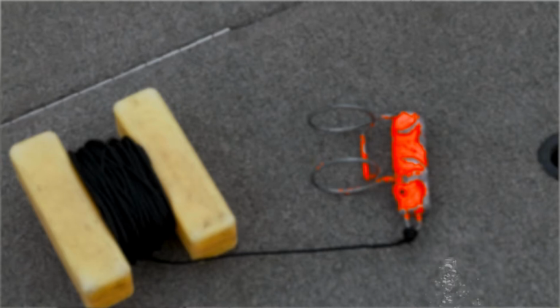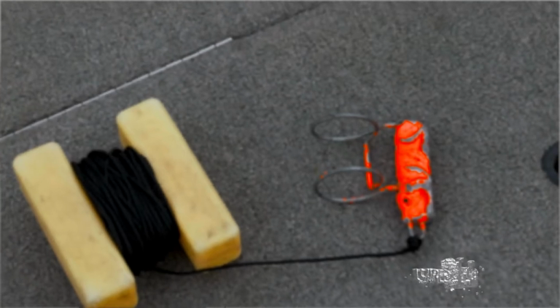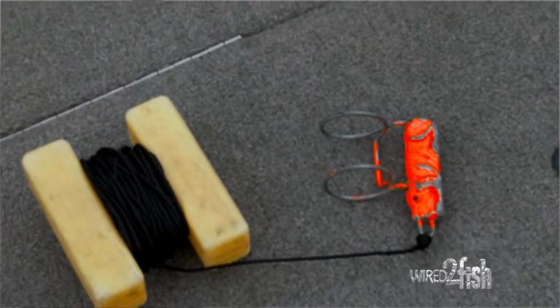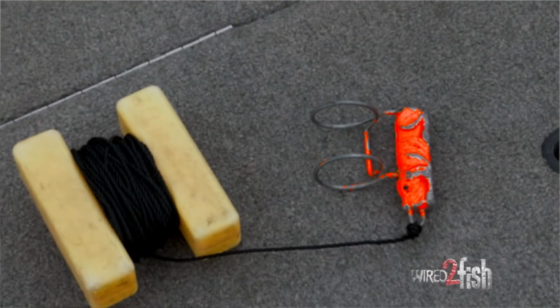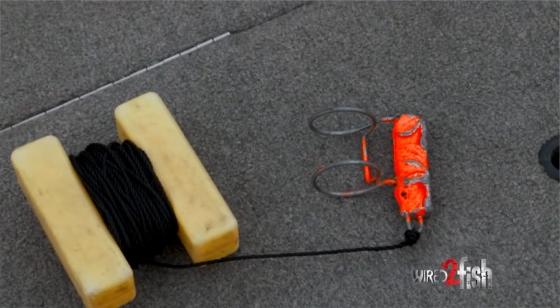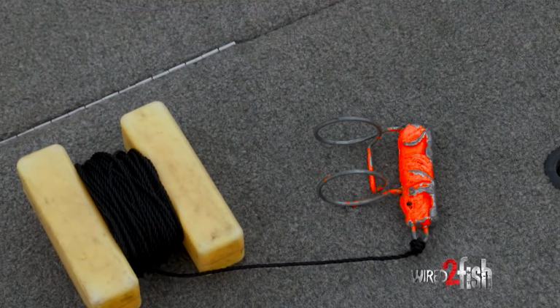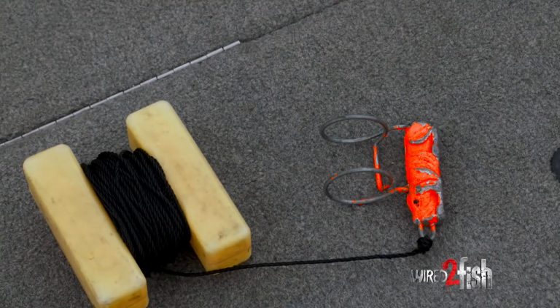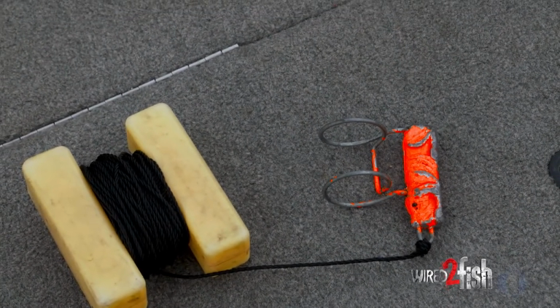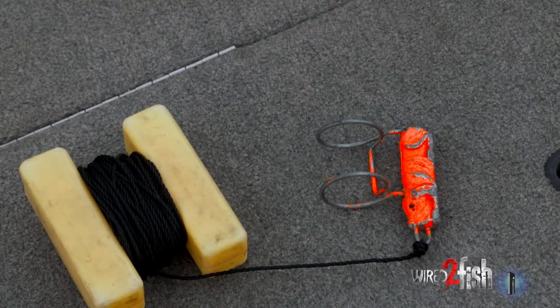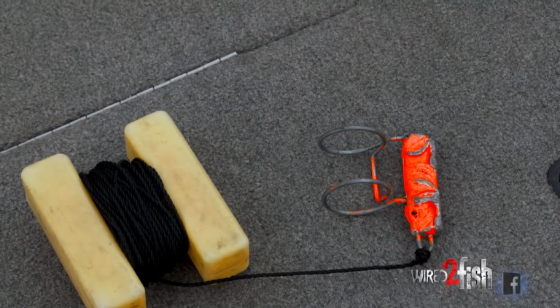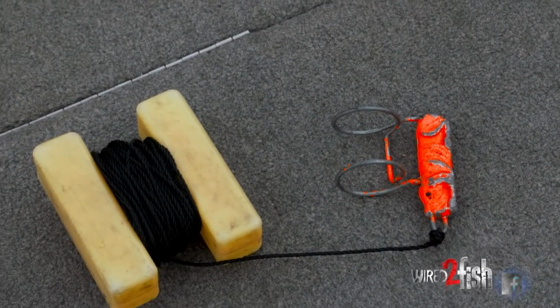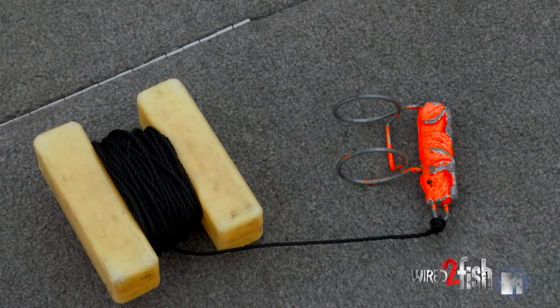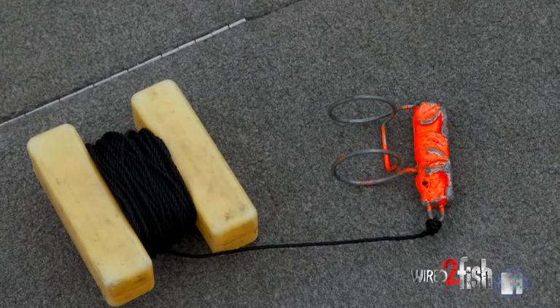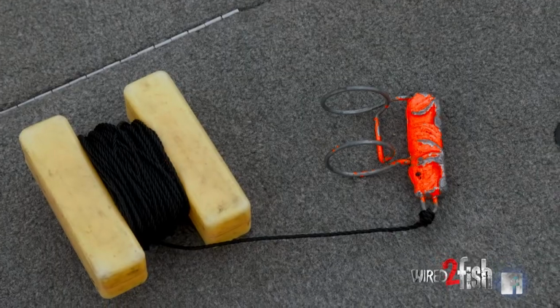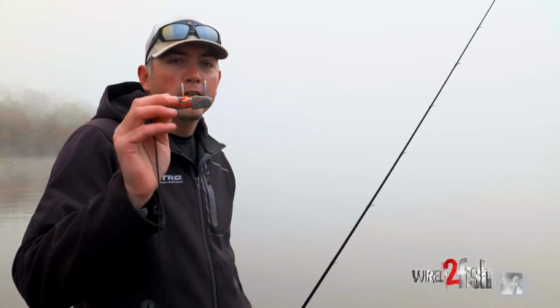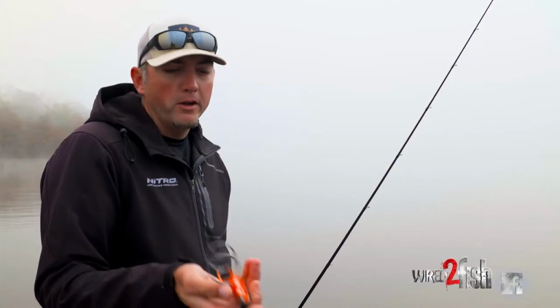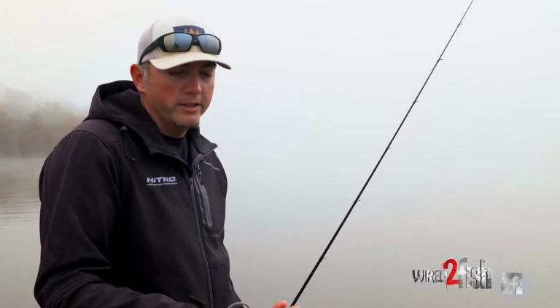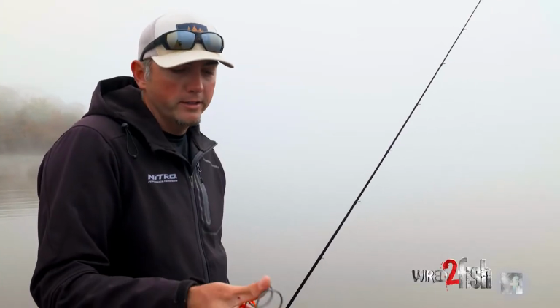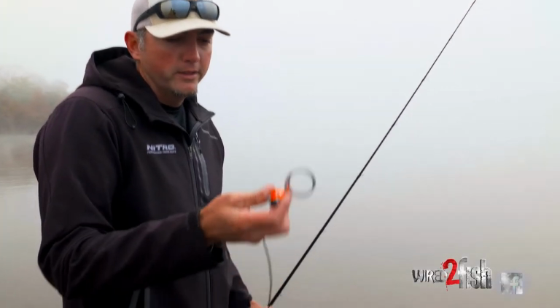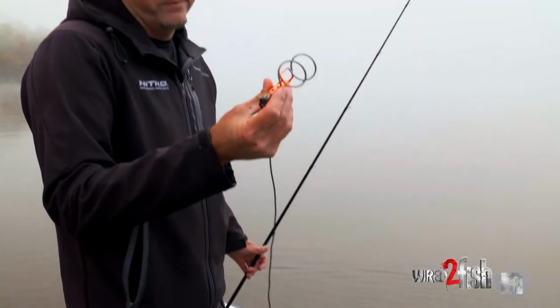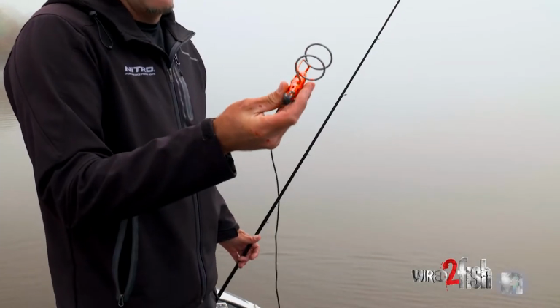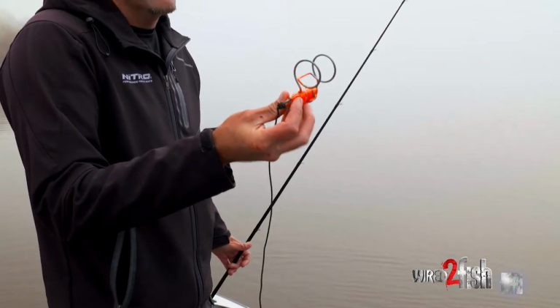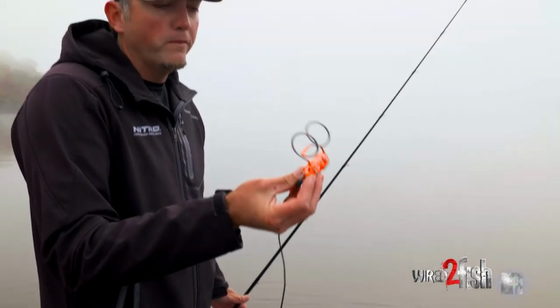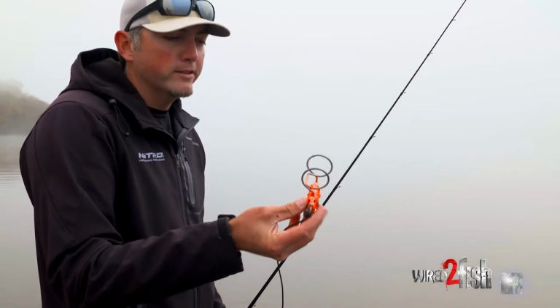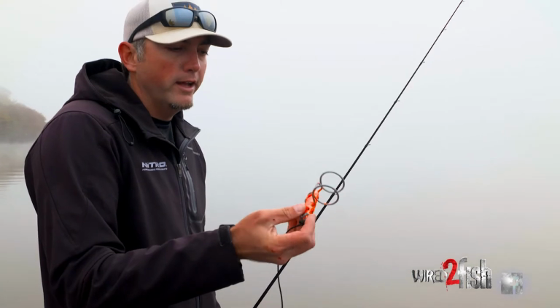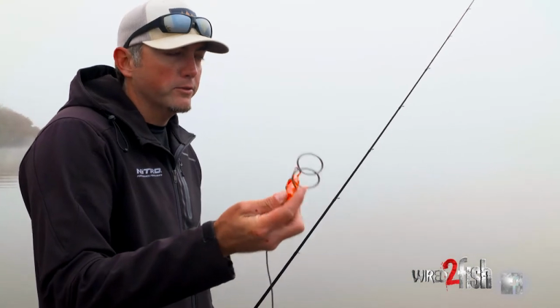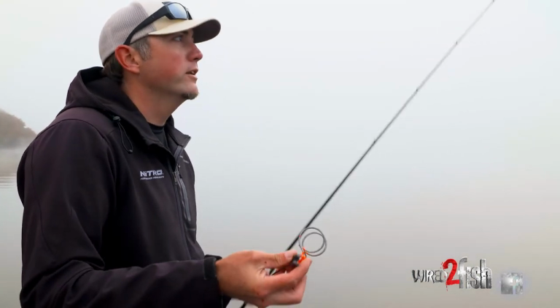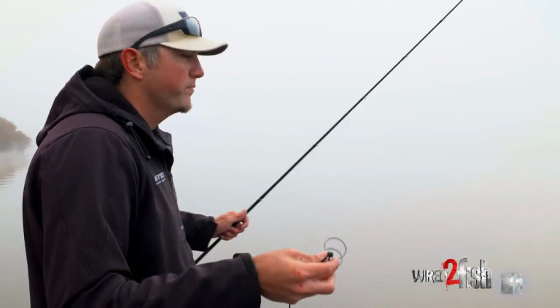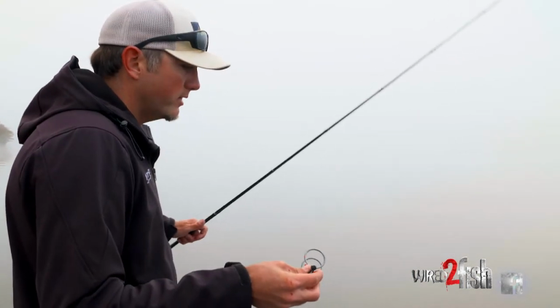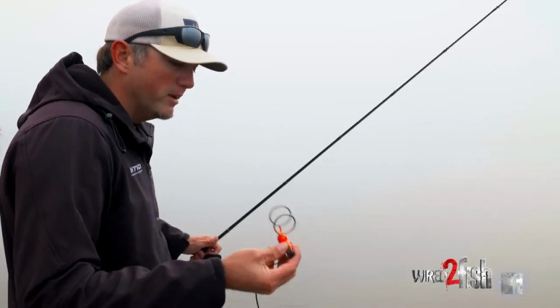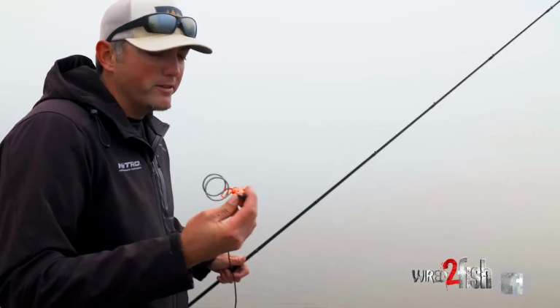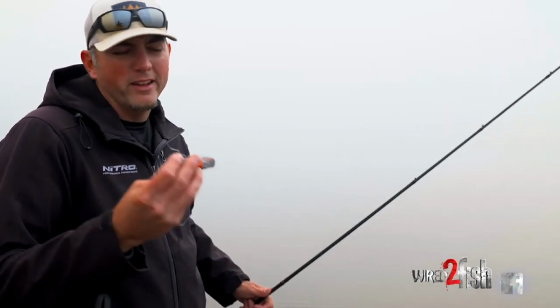I think Jewel makes this — I'm not sure. It's called a Hound Dog. I've had it forever; you can tell it's well used. All it is is several ounces — probably four or five ounces of lead with these rings on it. But it's worth its weight in gold.